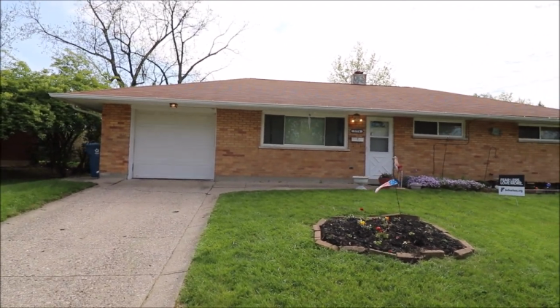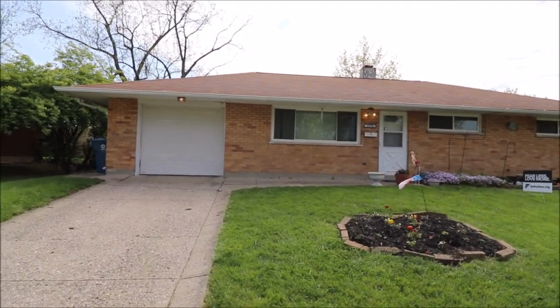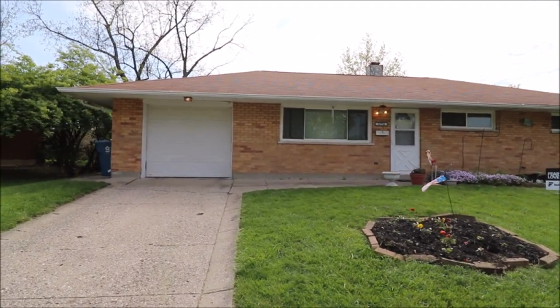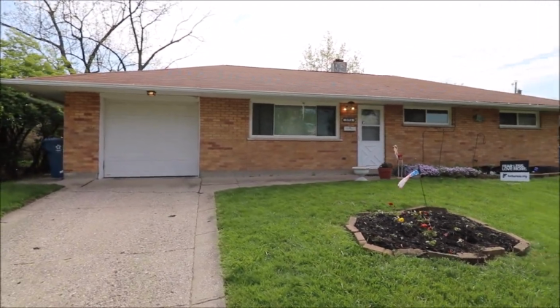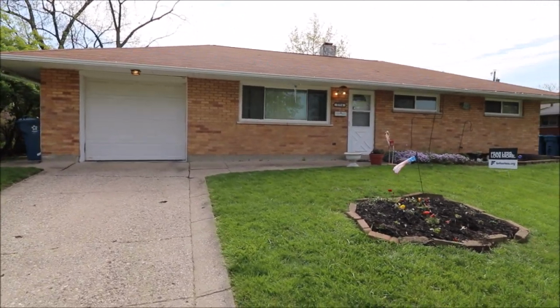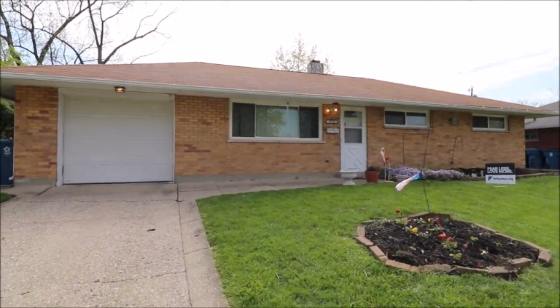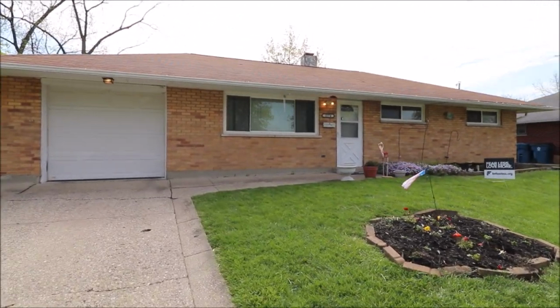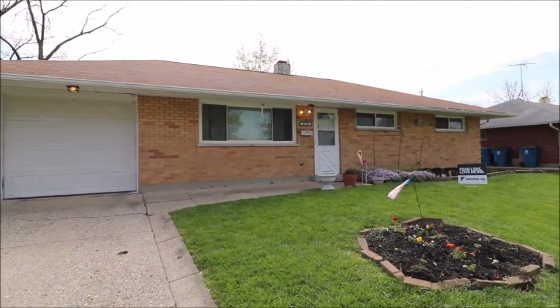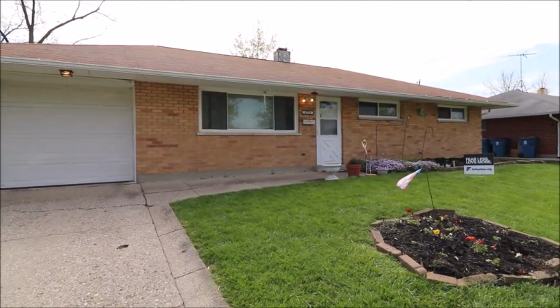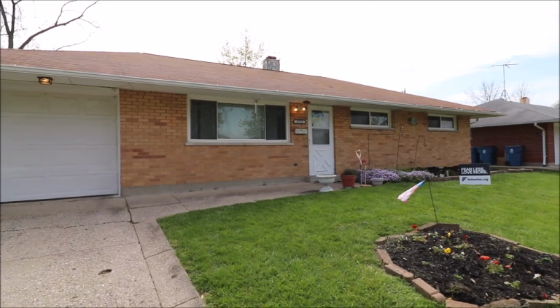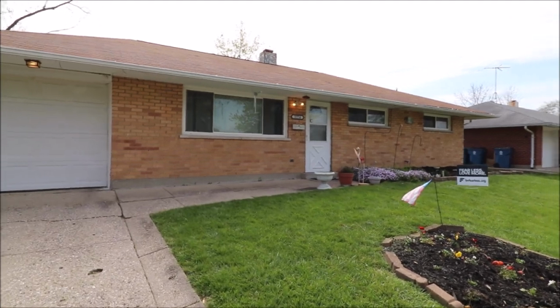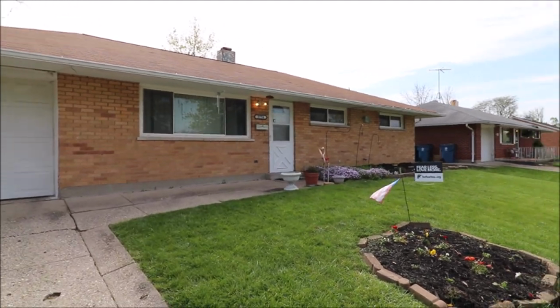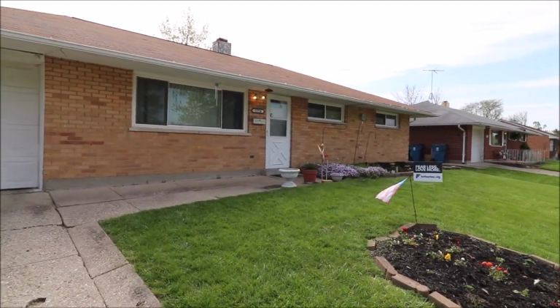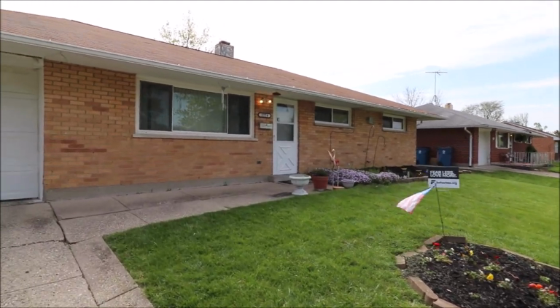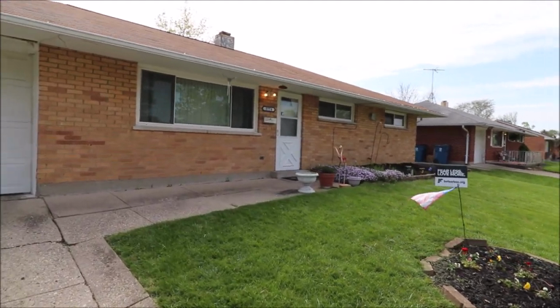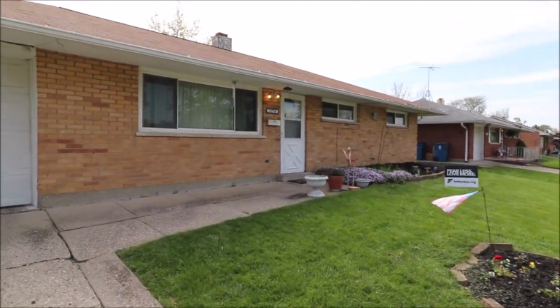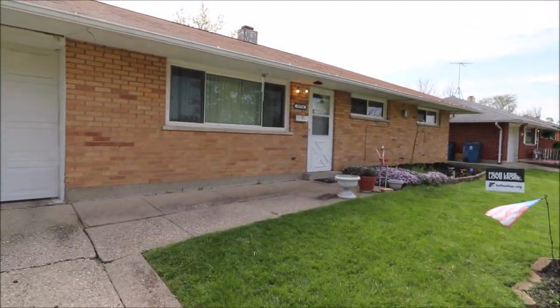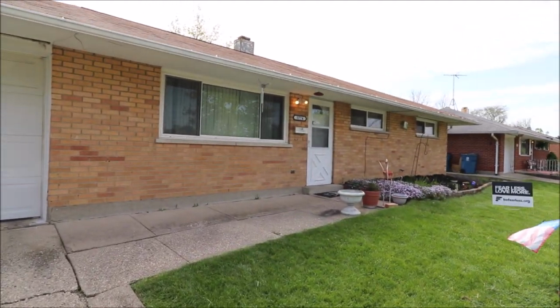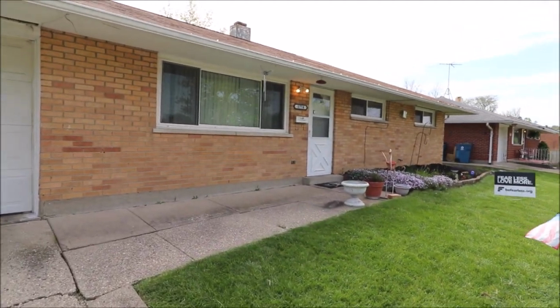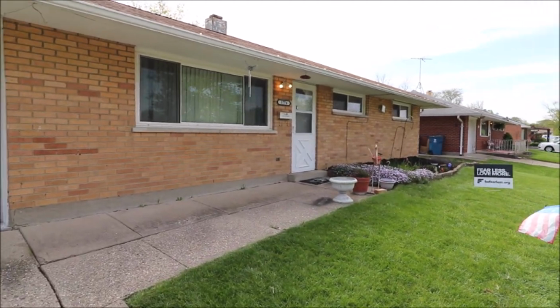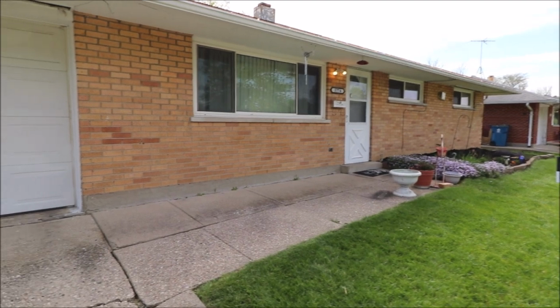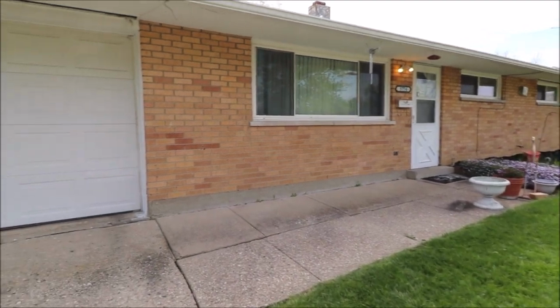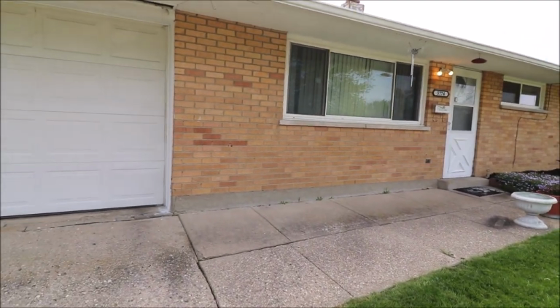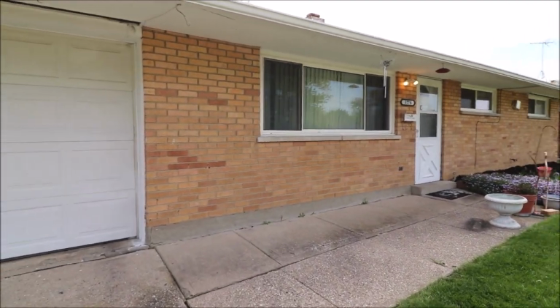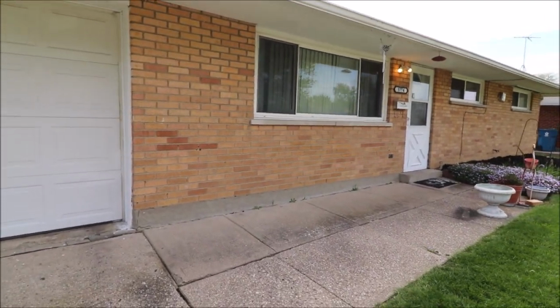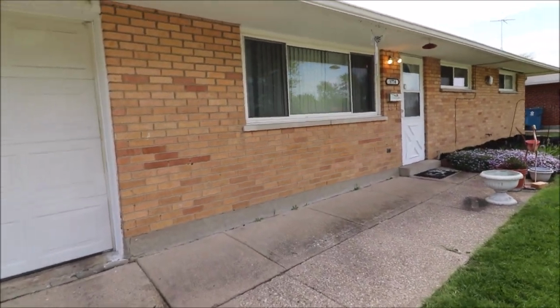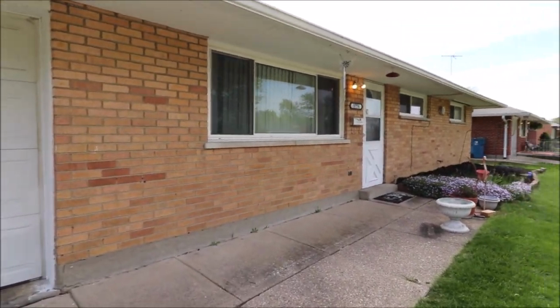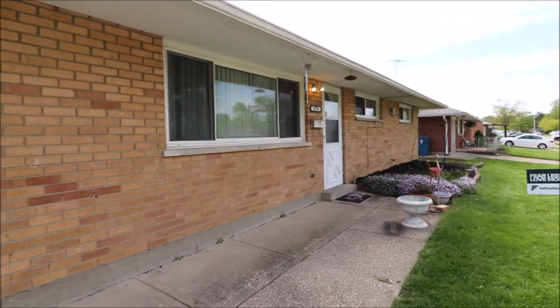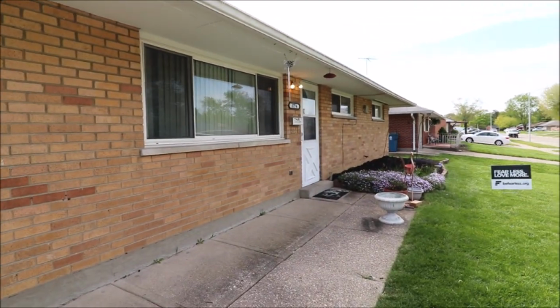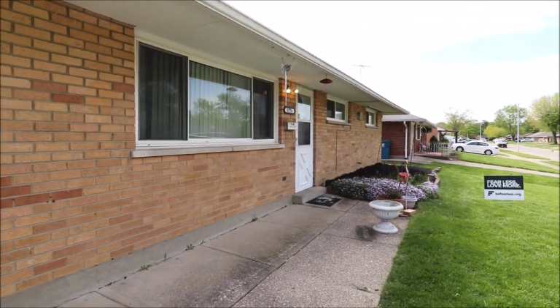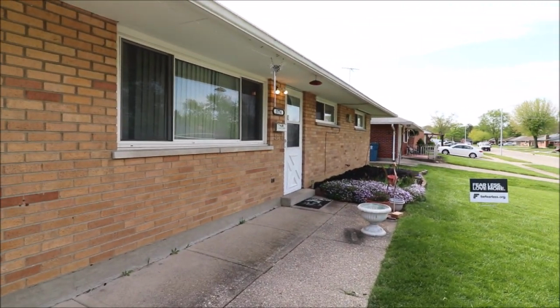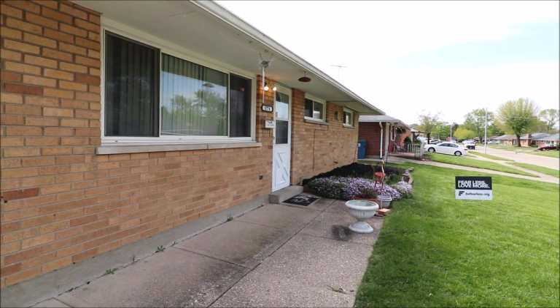Lots of updates in this home. We have updated furnaces on the outside, the roof is not too old as well, fresh landscaping, great backyard, and a lot of updates on the inside as well. Before we go inside, I want to go show you the backyard.